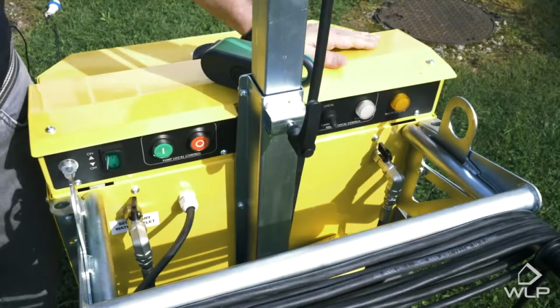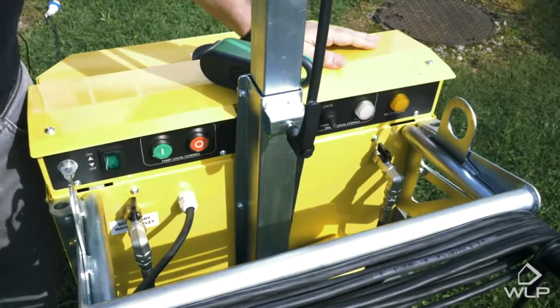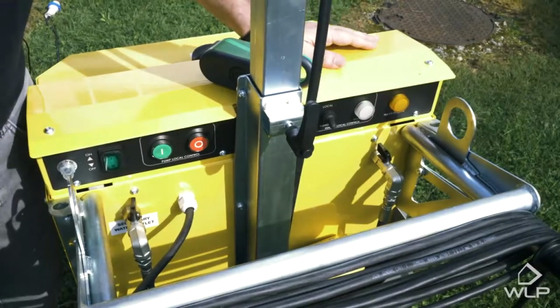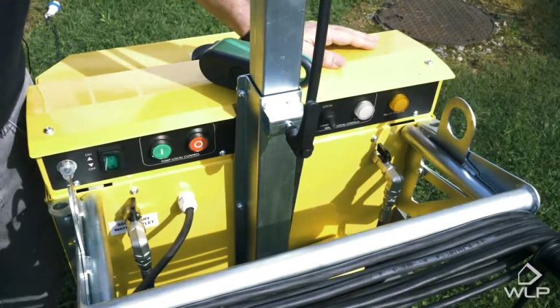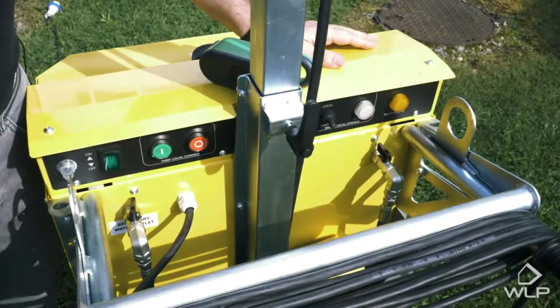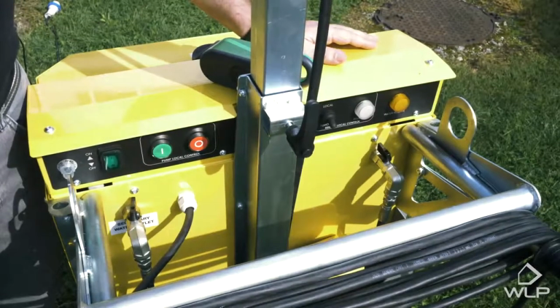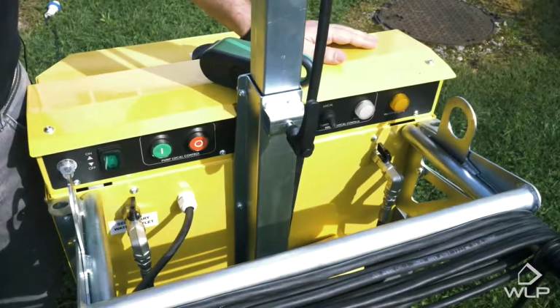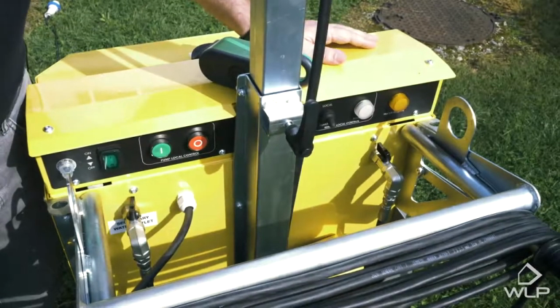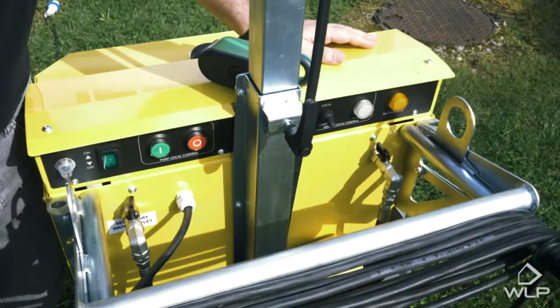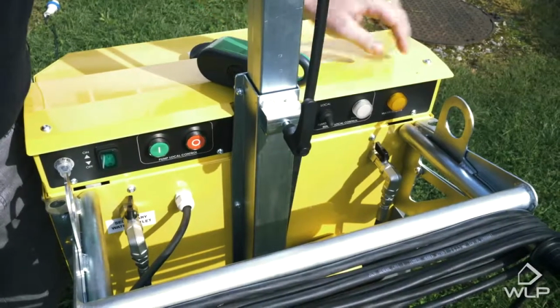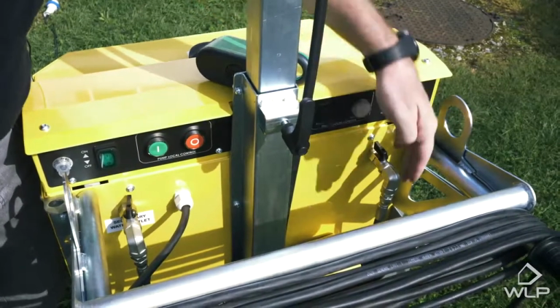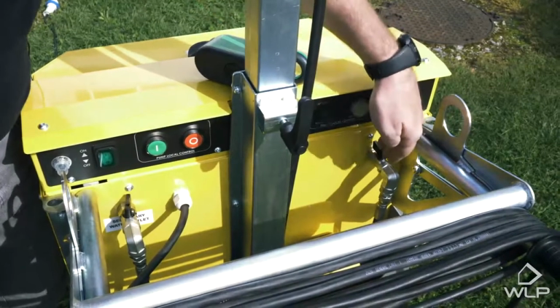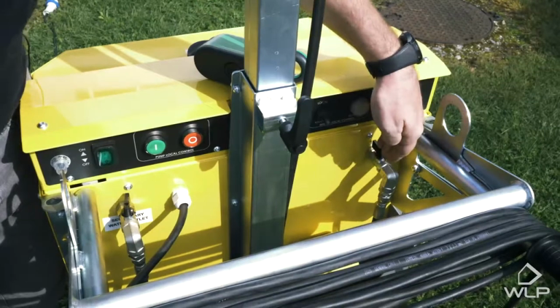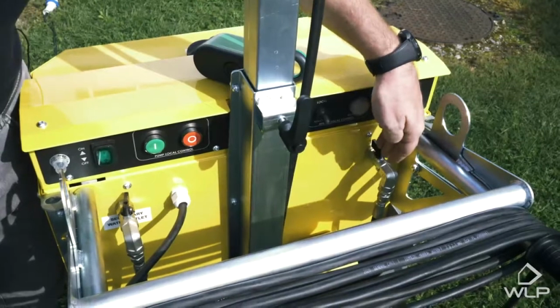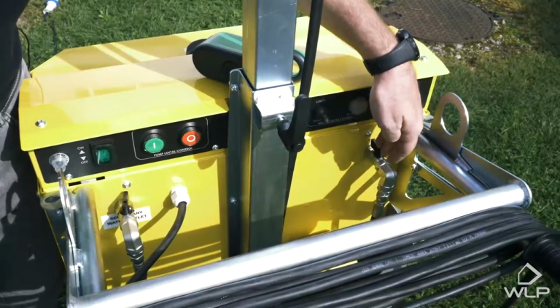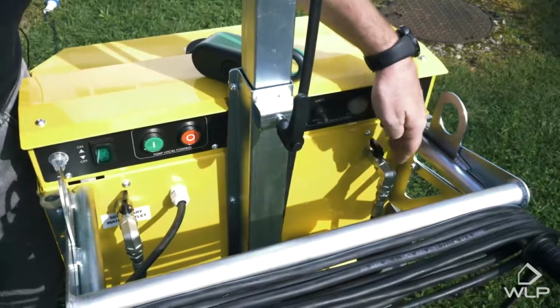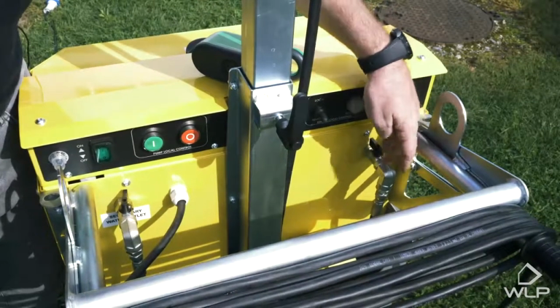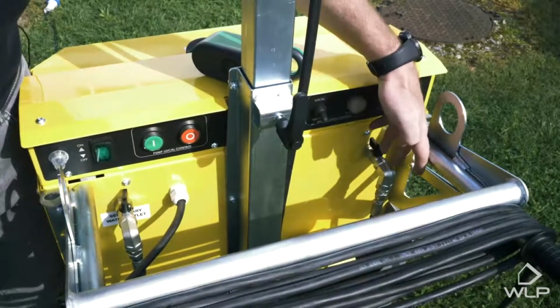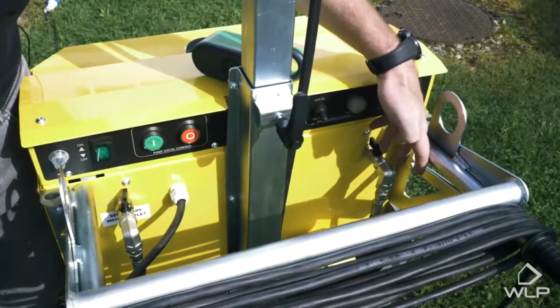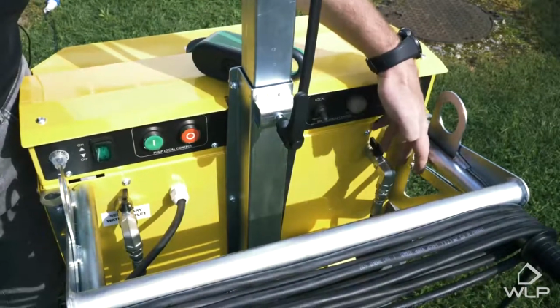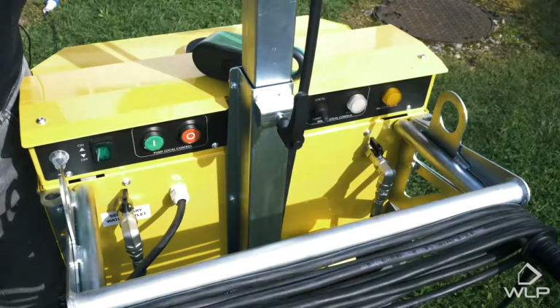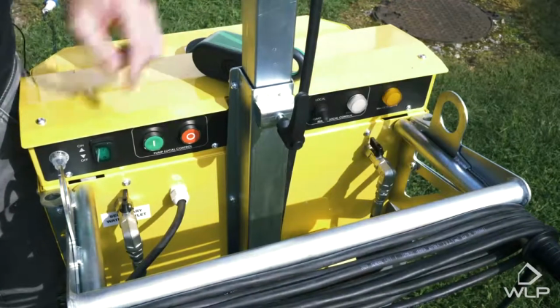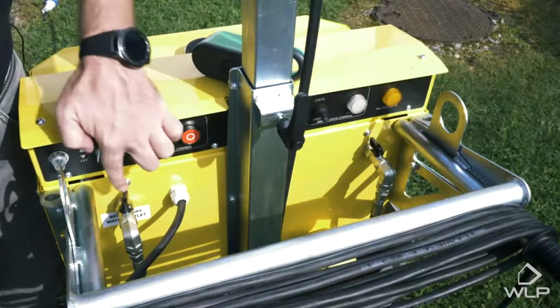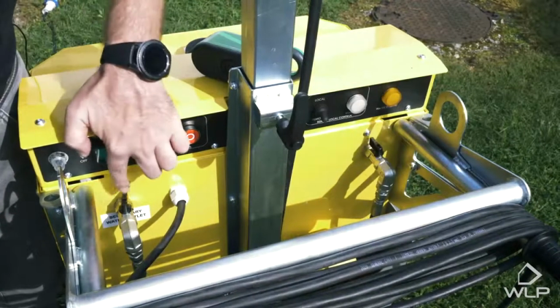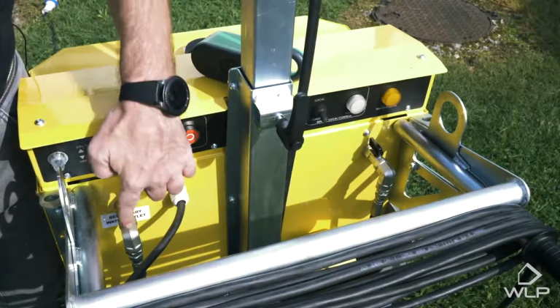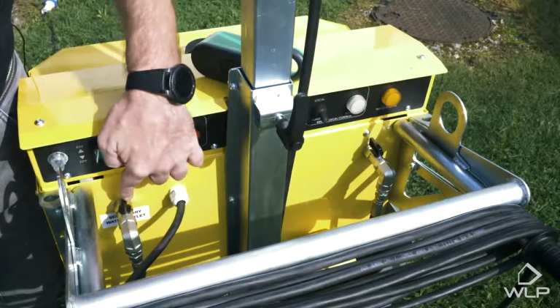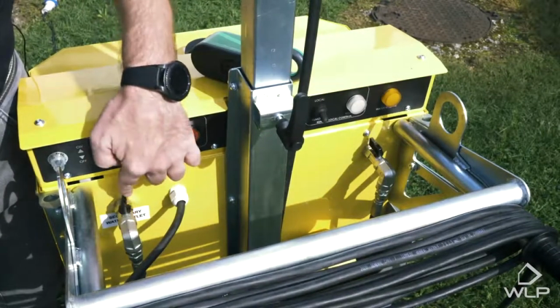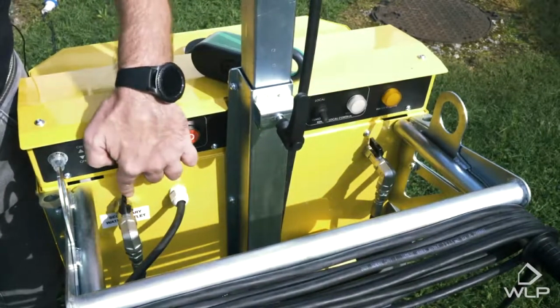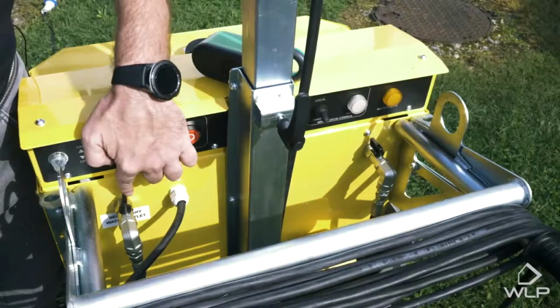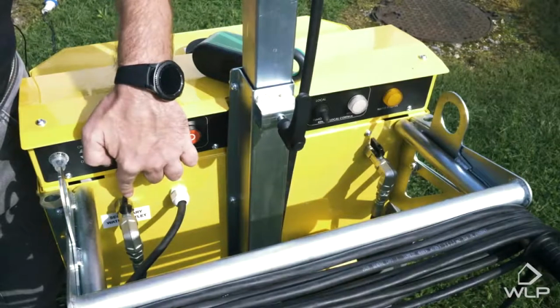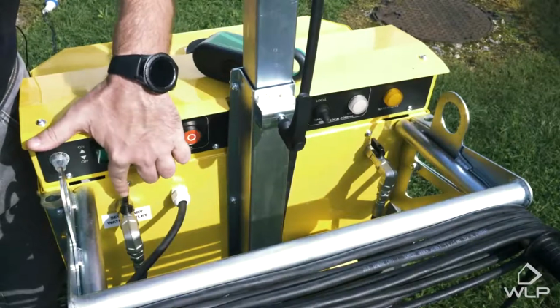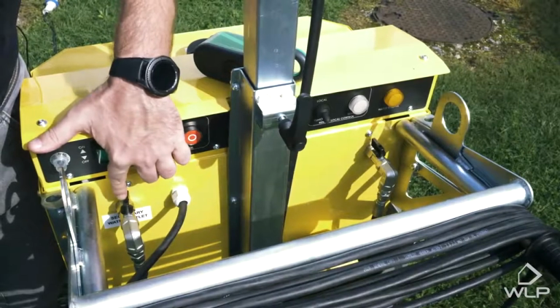This is the back of the system. Here we have the valve for the water supply of the fixed head, and on the other side we have the water valve for the independent head.